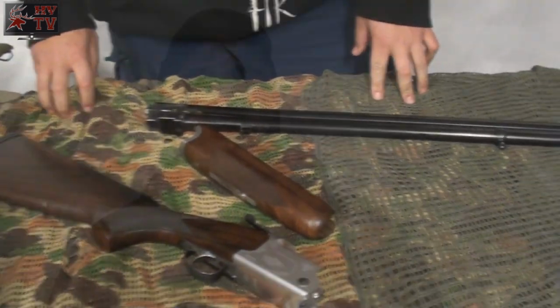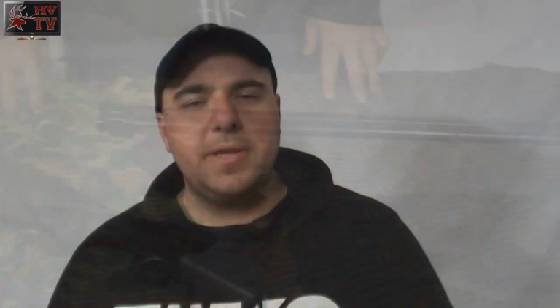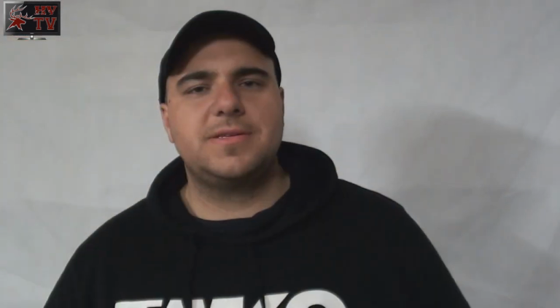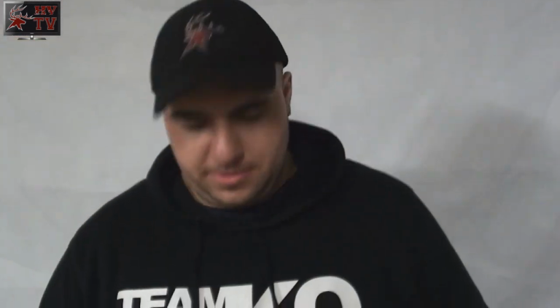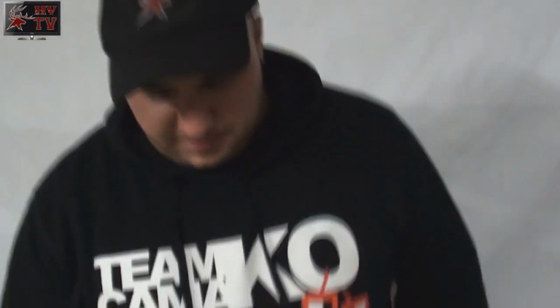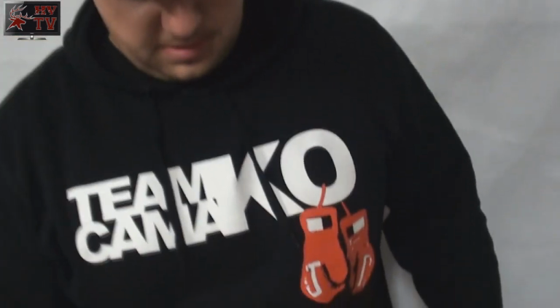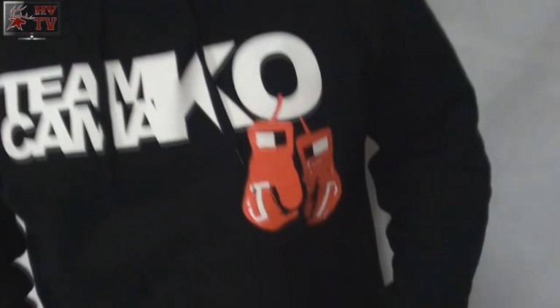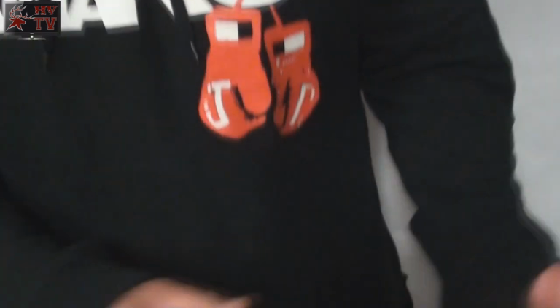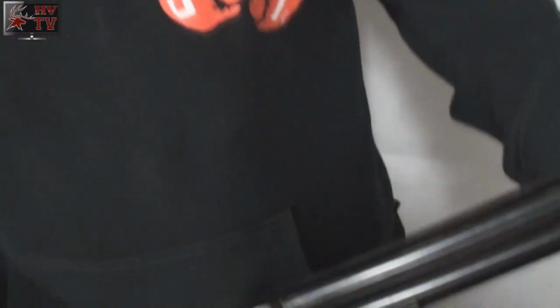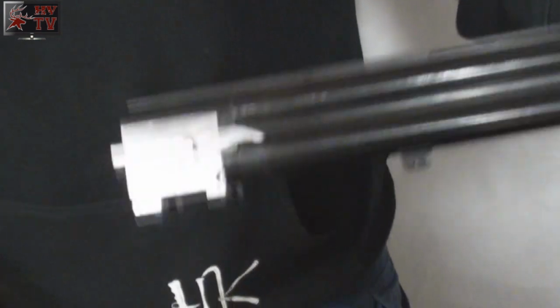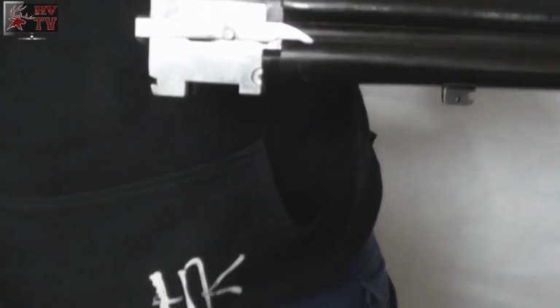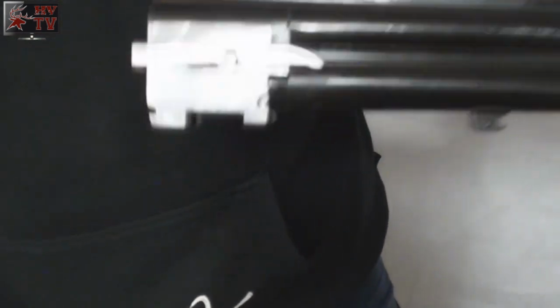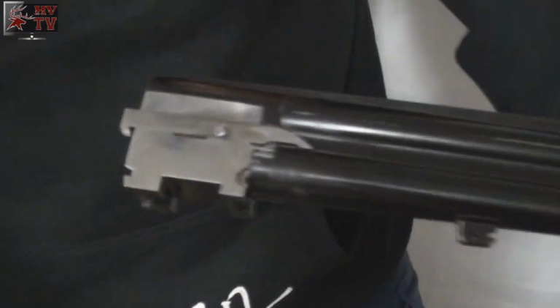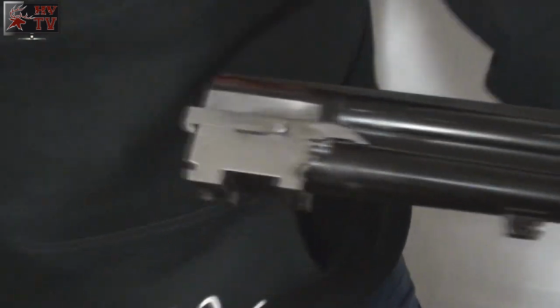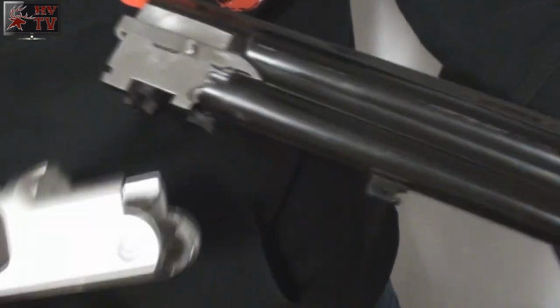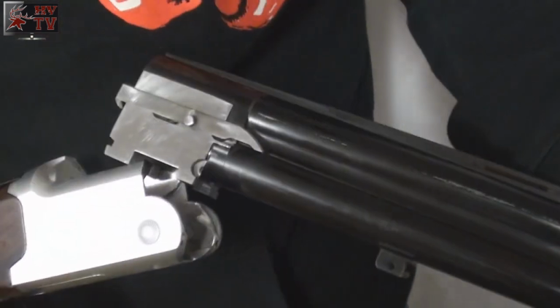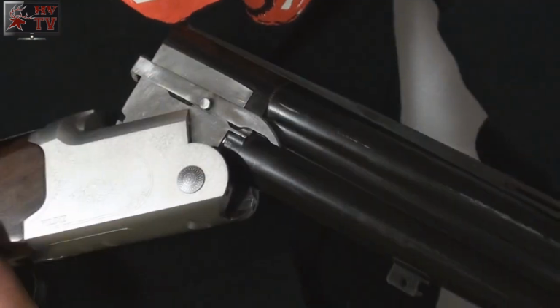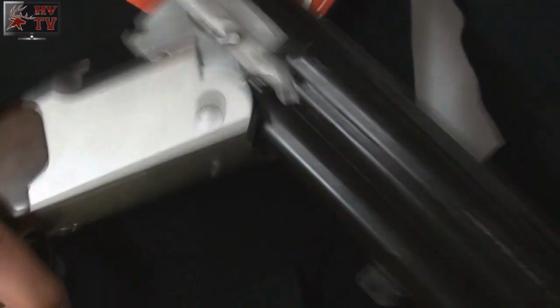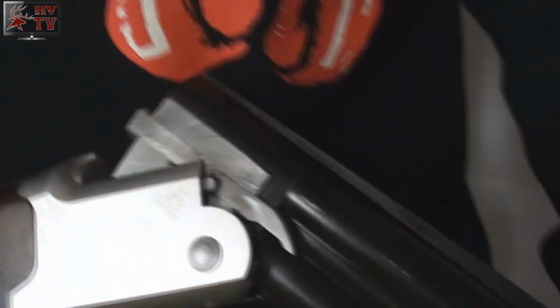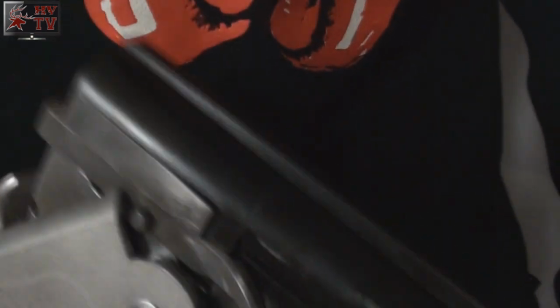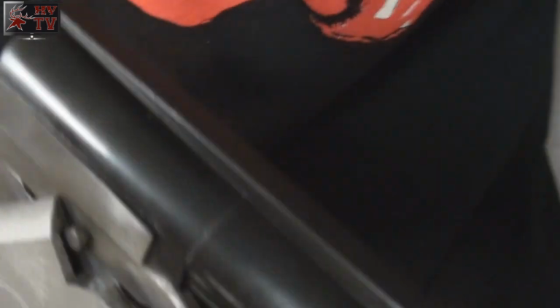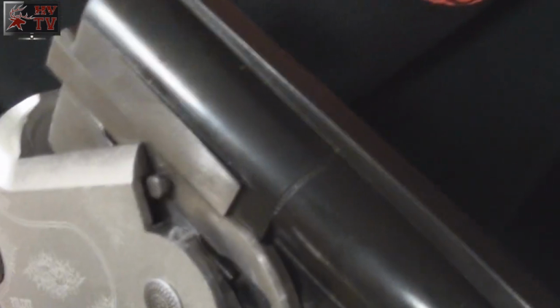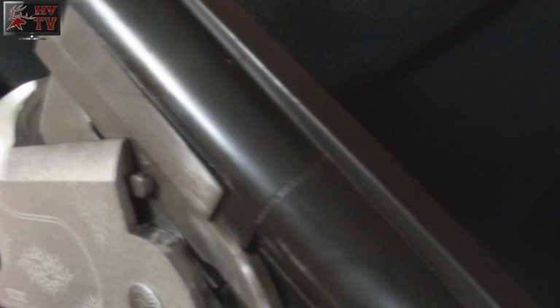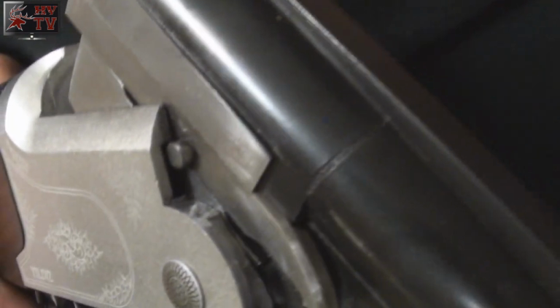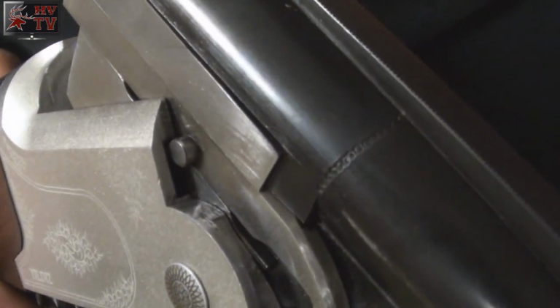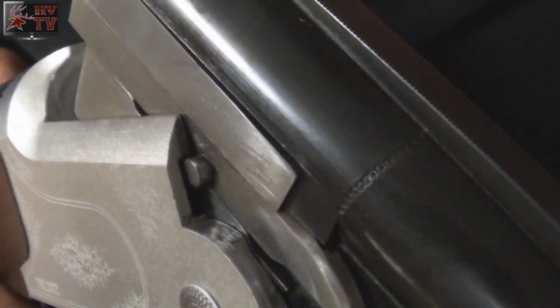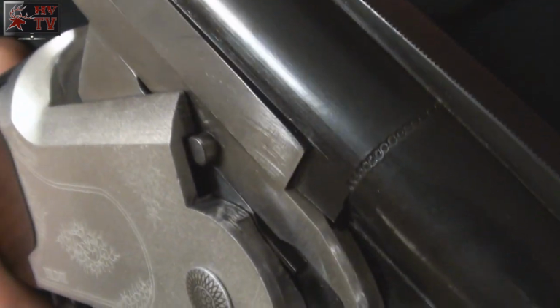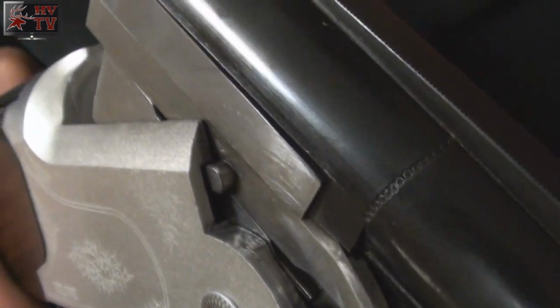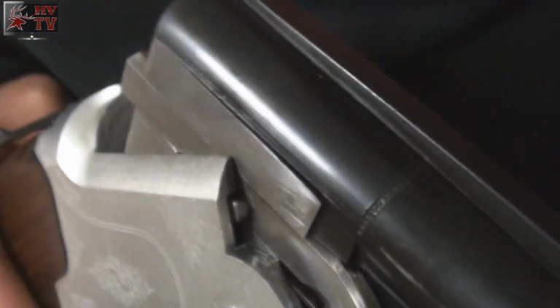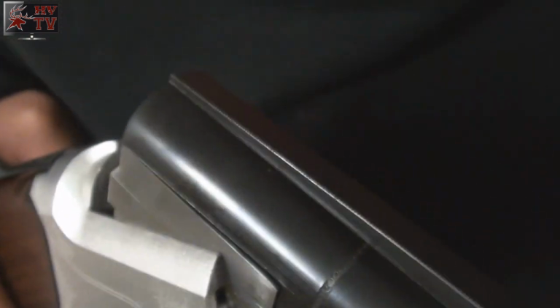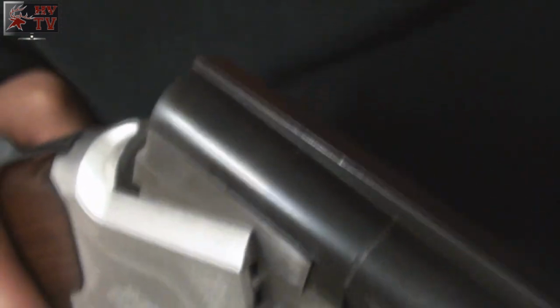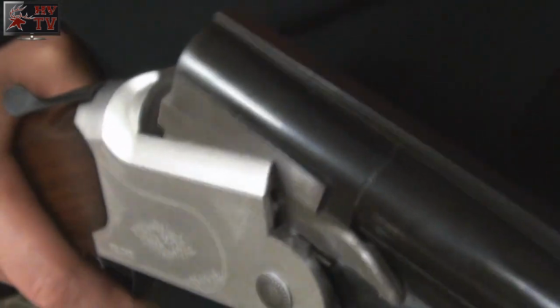Alright everybody, let's assemble it. First thing you want to do is grab your barrel. Keep in mind when you are completing this part, you do want those two little pins to line up into those grooves. Close it as per normal.